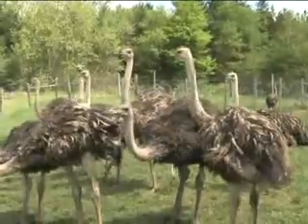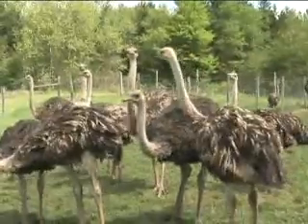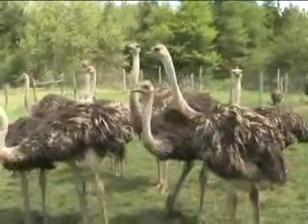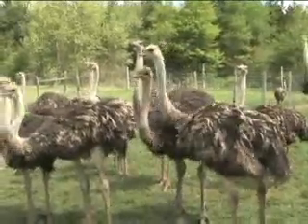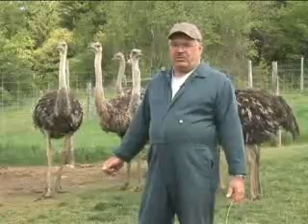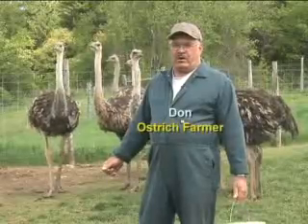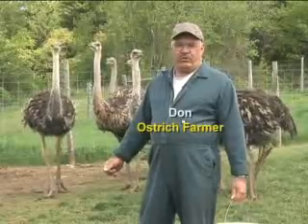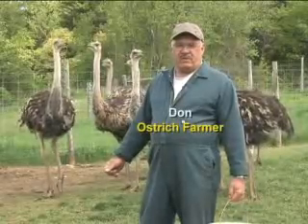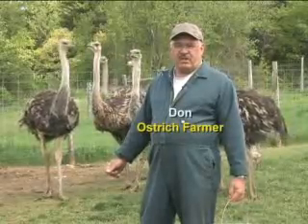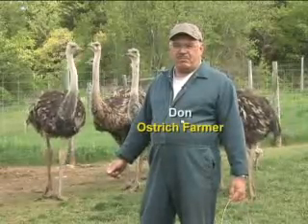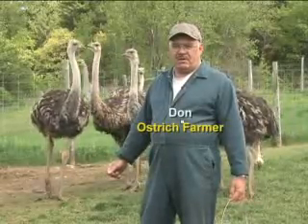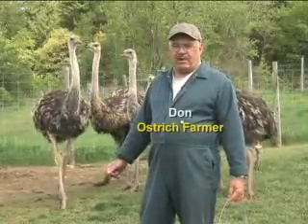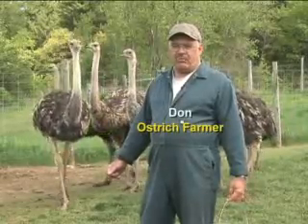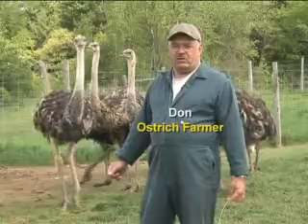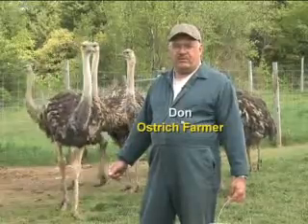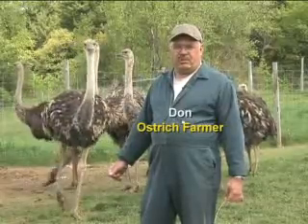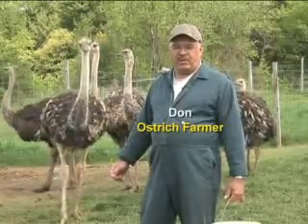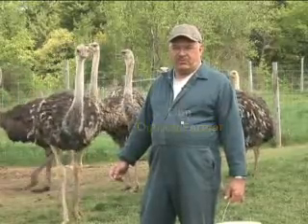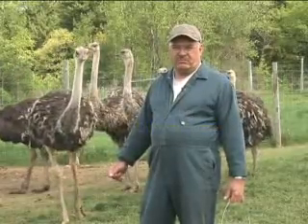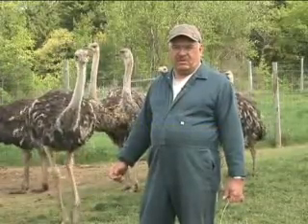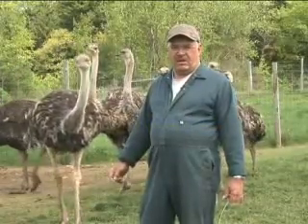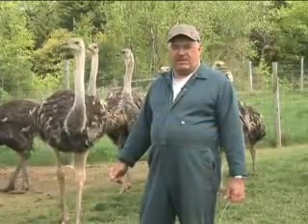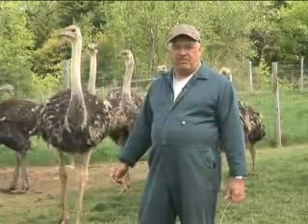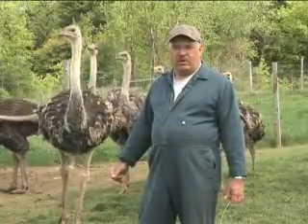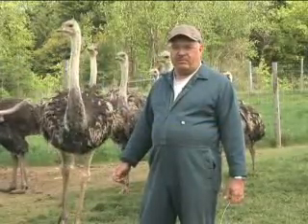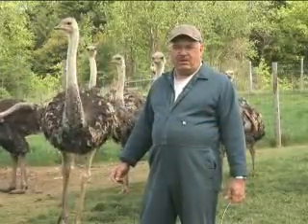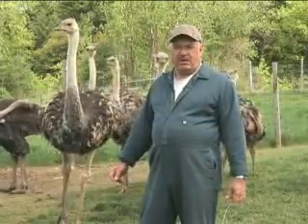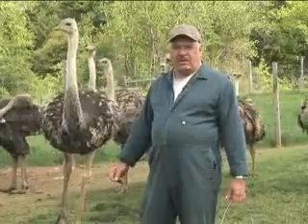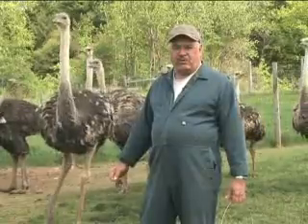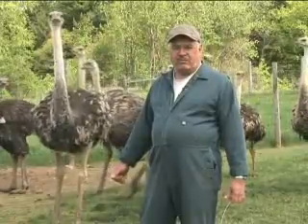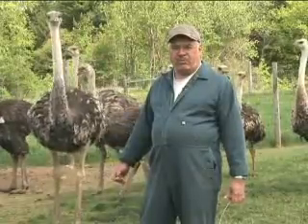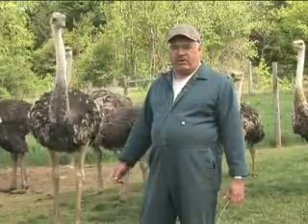Ostriches grow to about 12 to 14 months. They can be around 250 to 300 pounds, and at that time quite often that's when they're ready for the market.